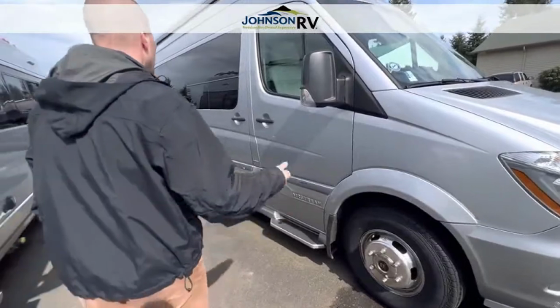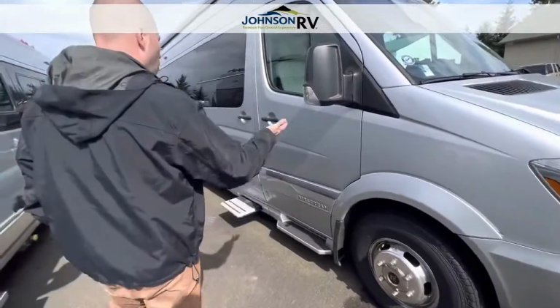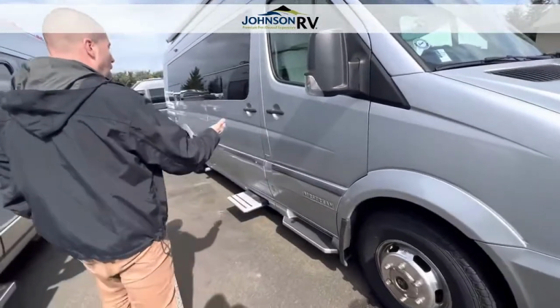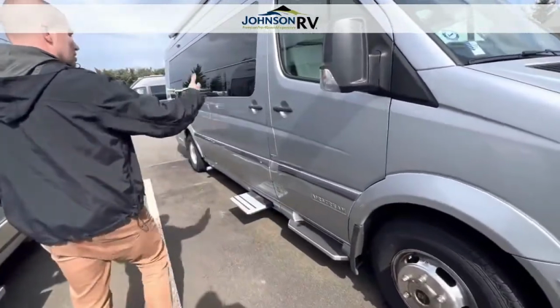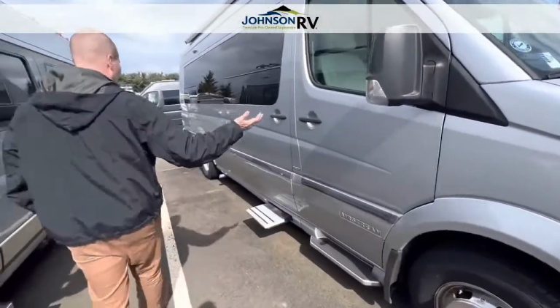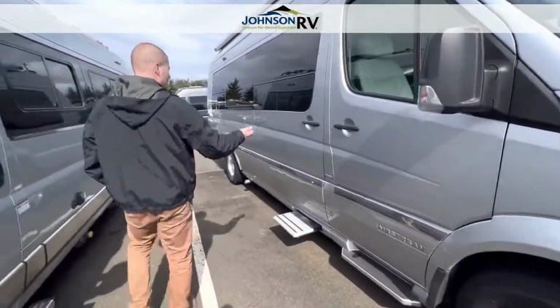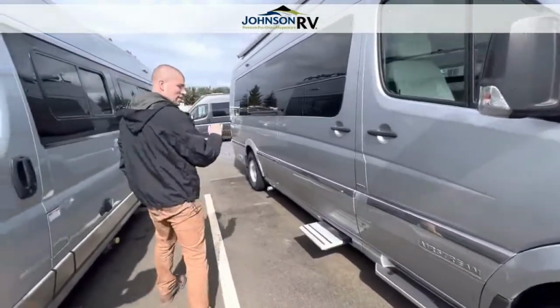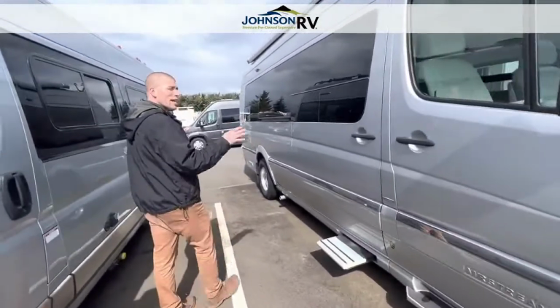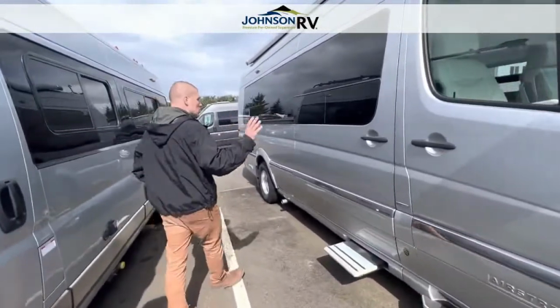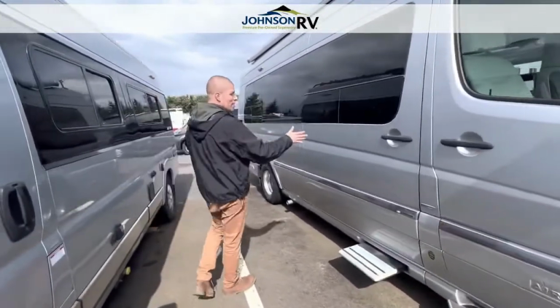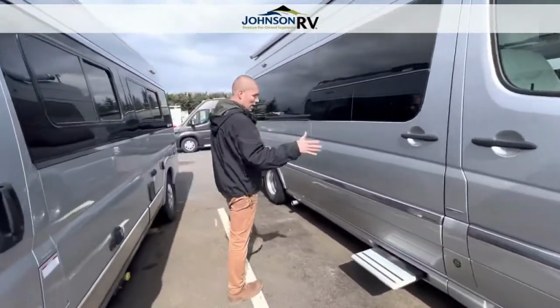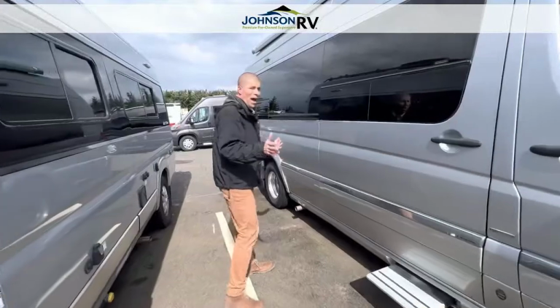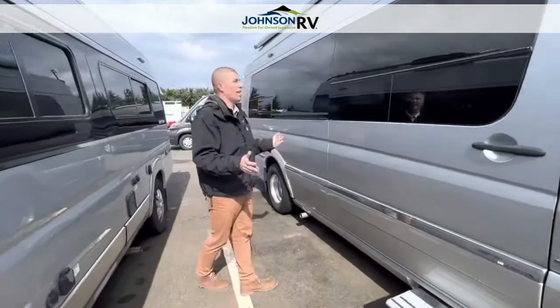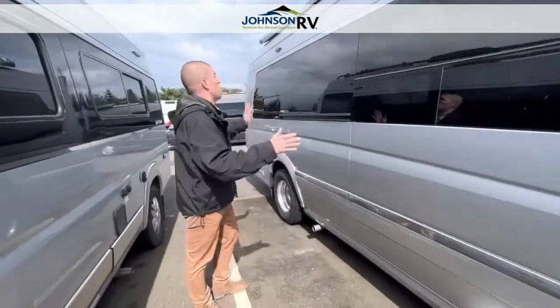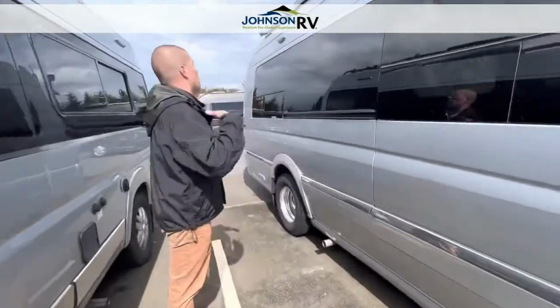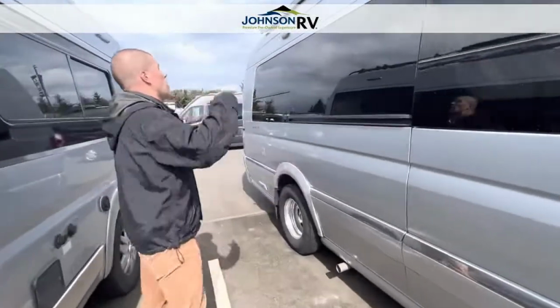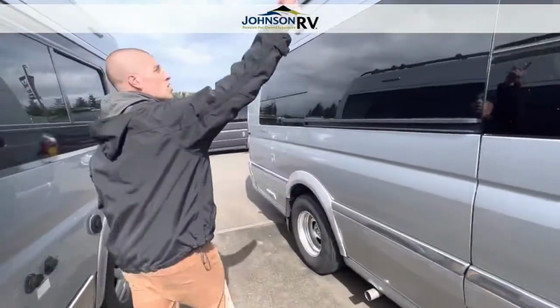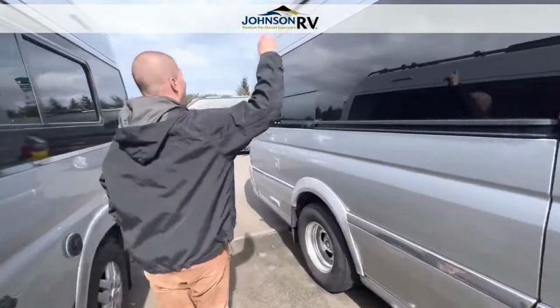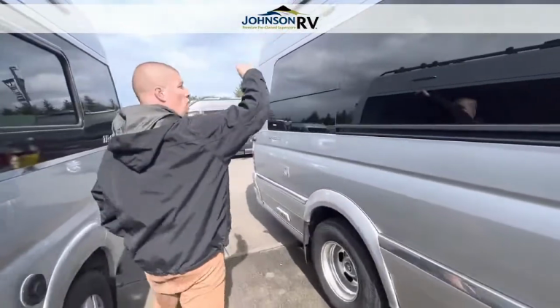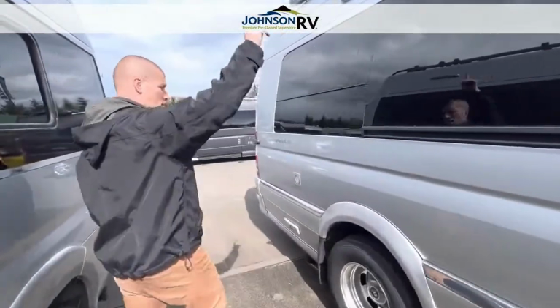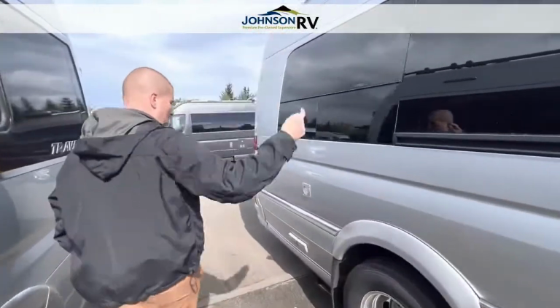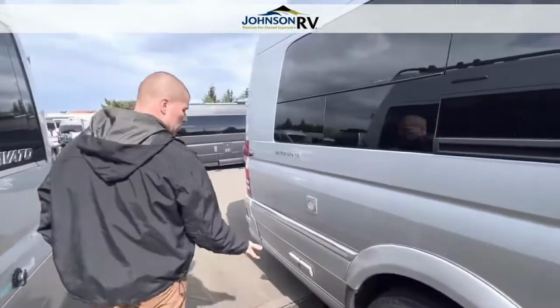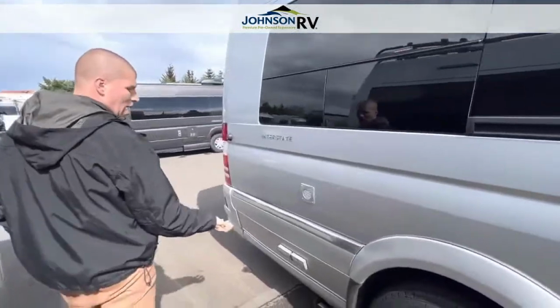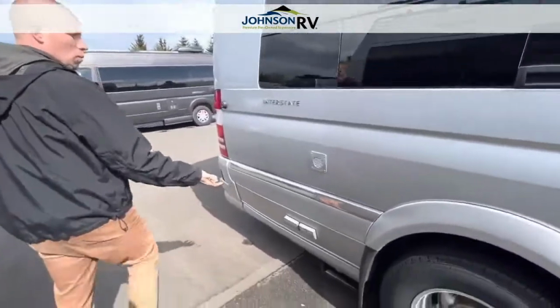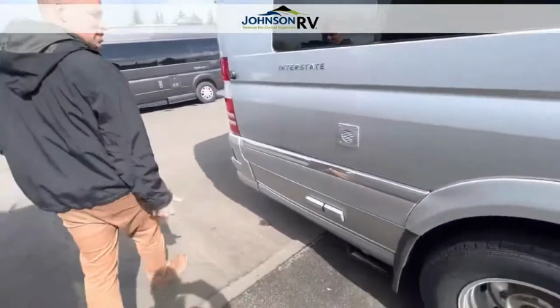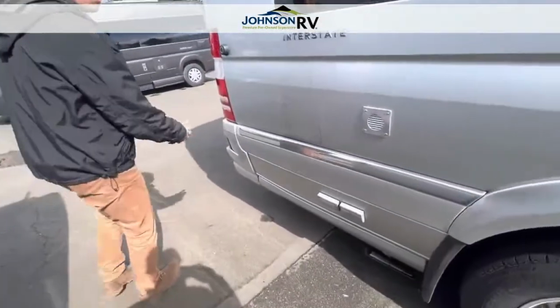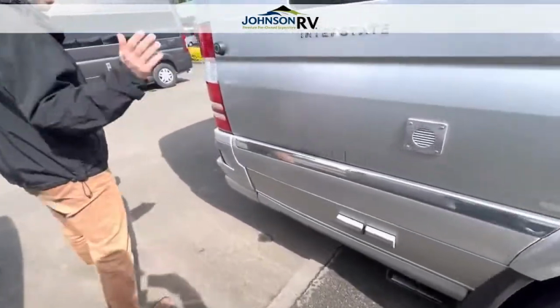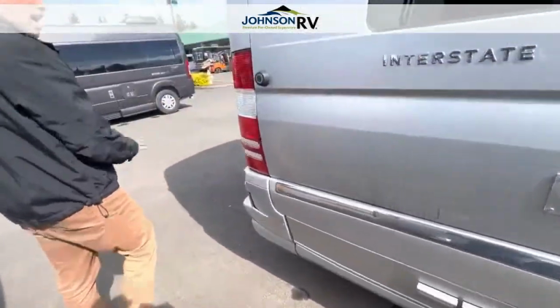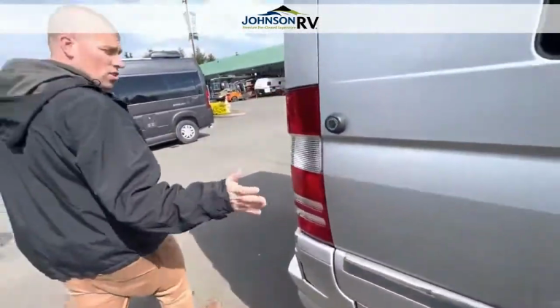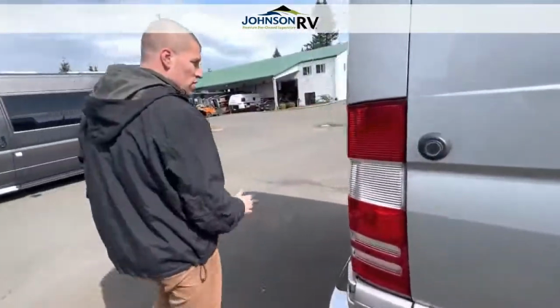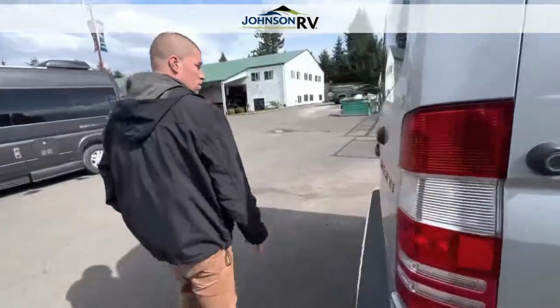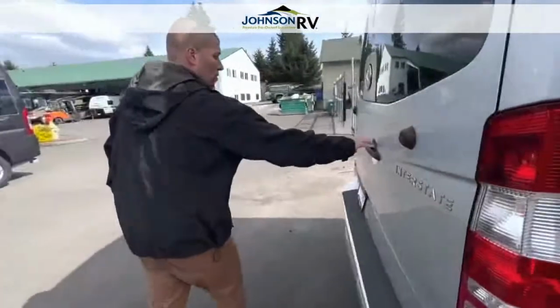It's full body paint, silver exterior, very sleek, no decals — which I do like, I like that when I'm out traveling myself. You have a power awning up top here along with some outdoor plug-ins here, so if you want to hang out outside, you can use the van's power there.